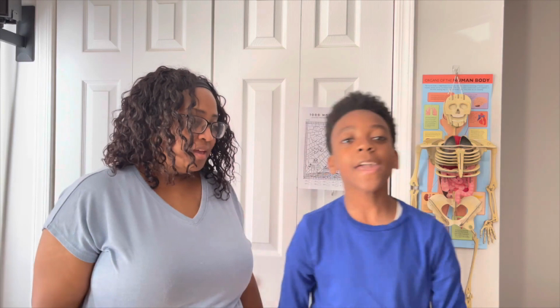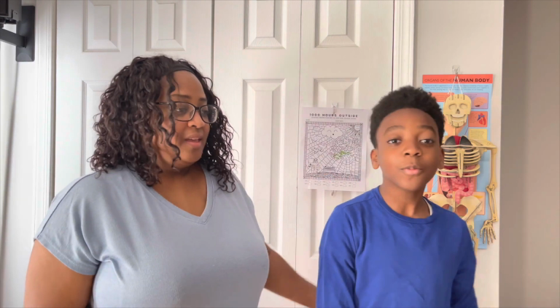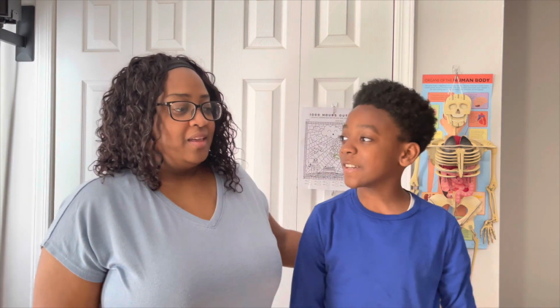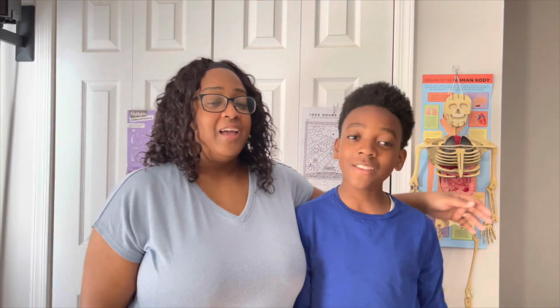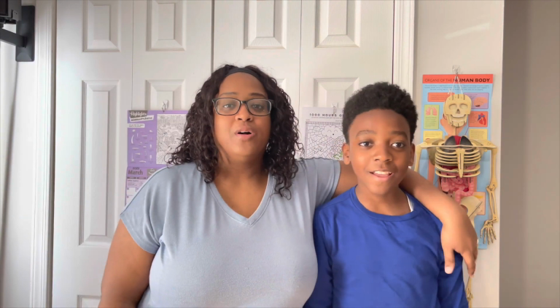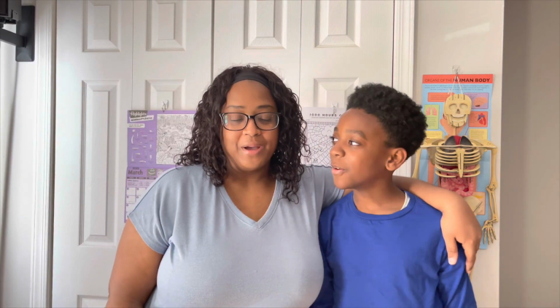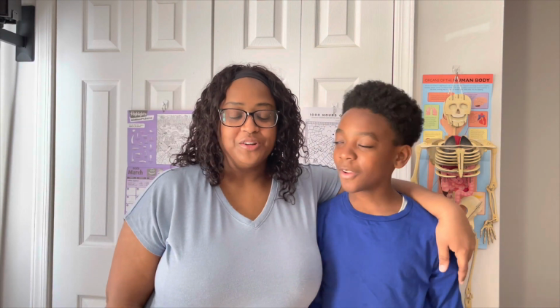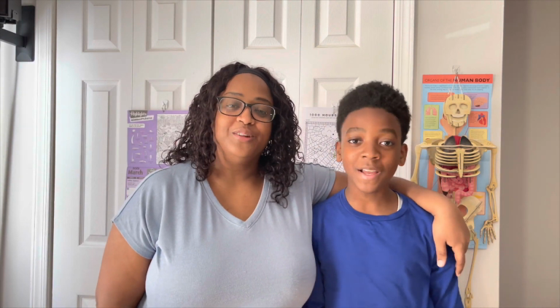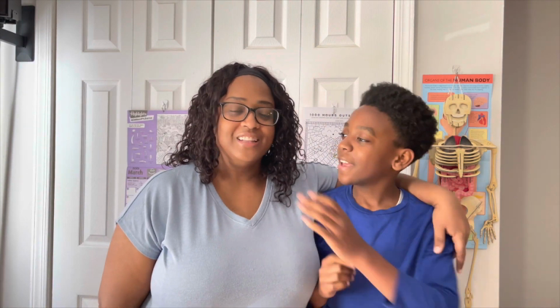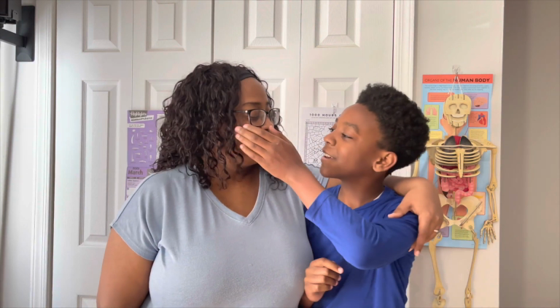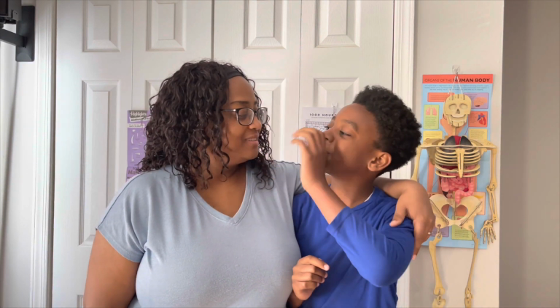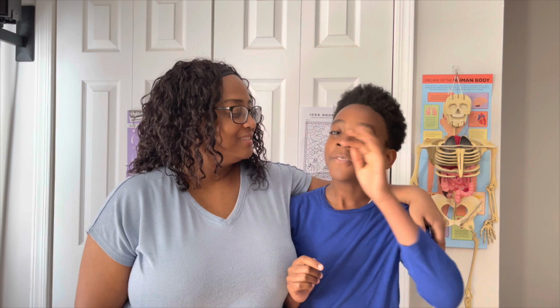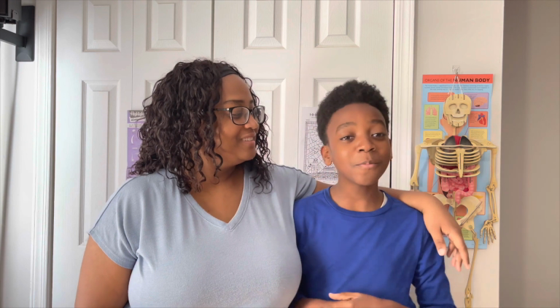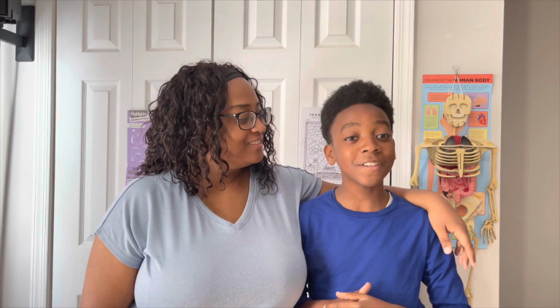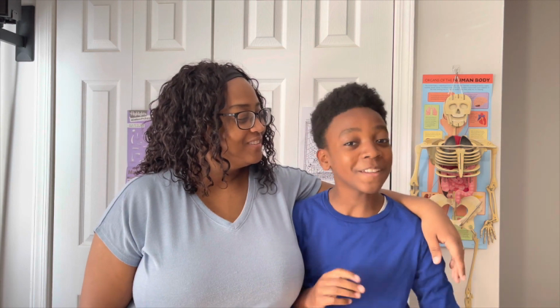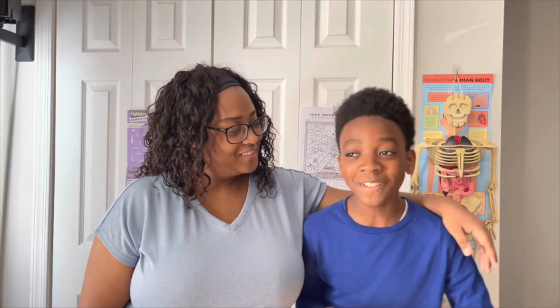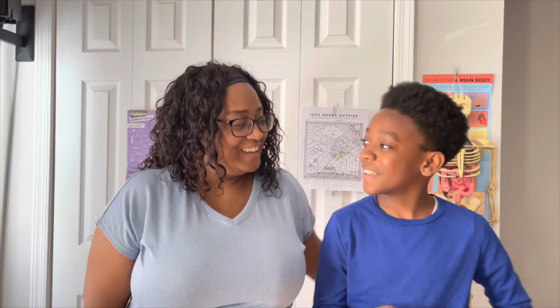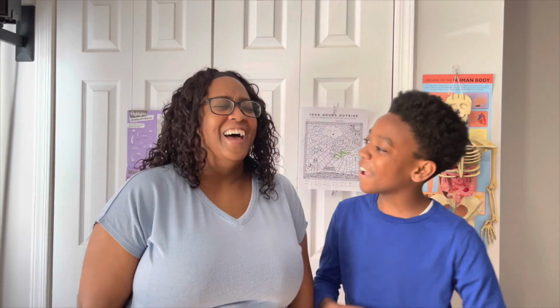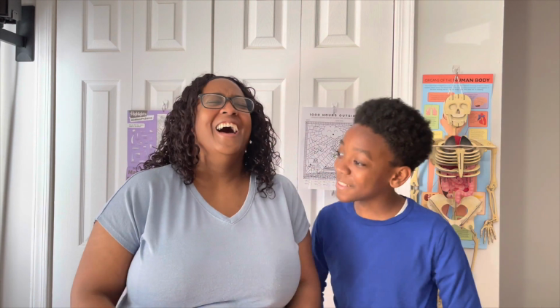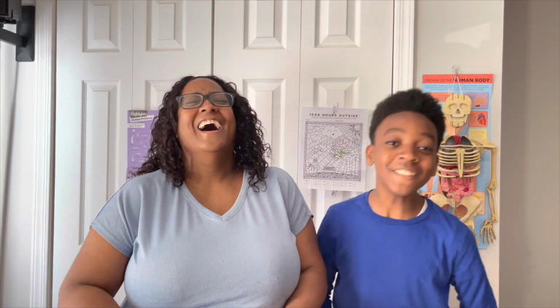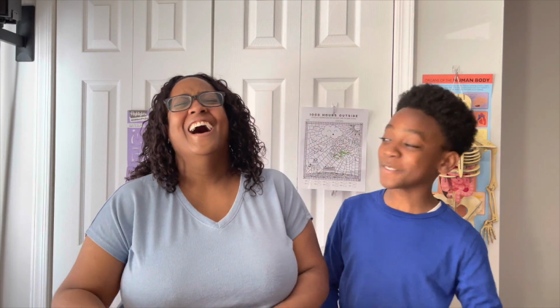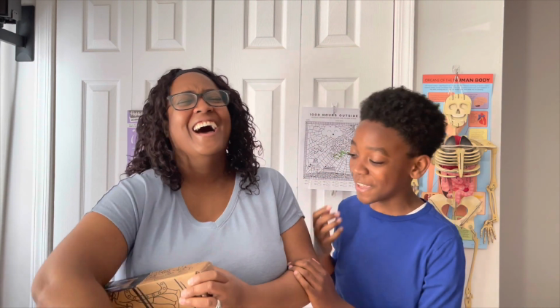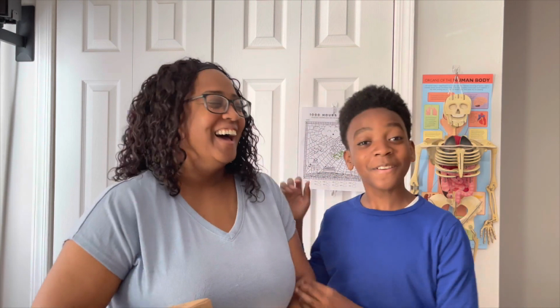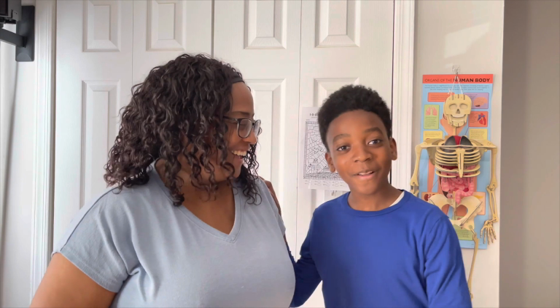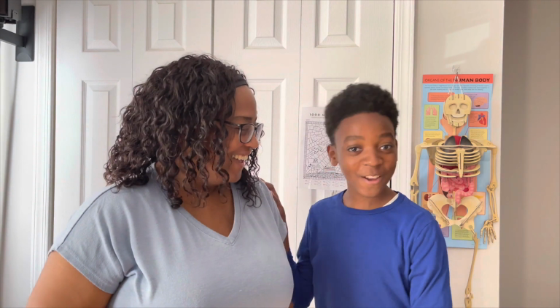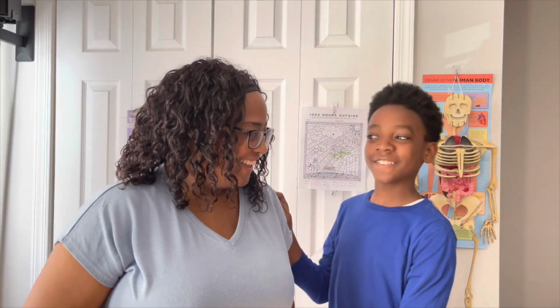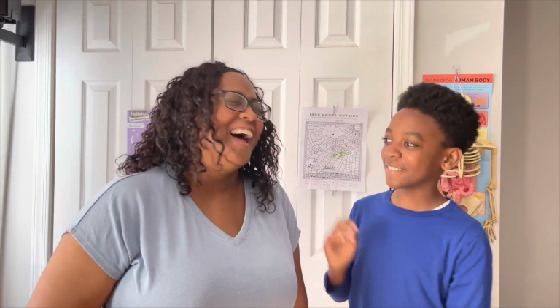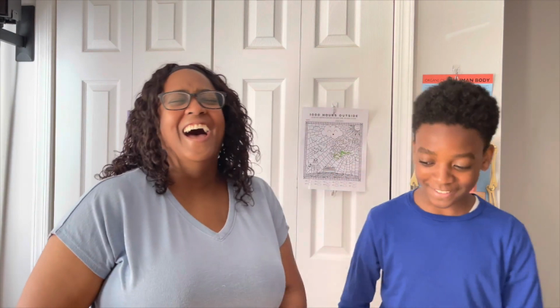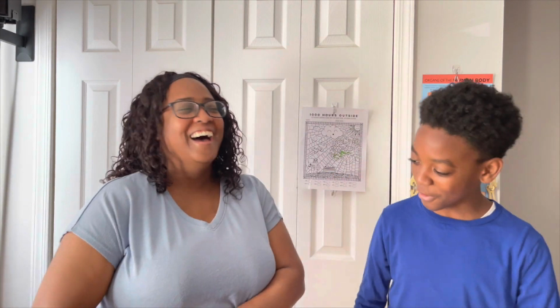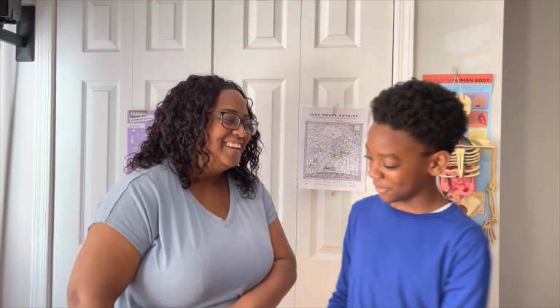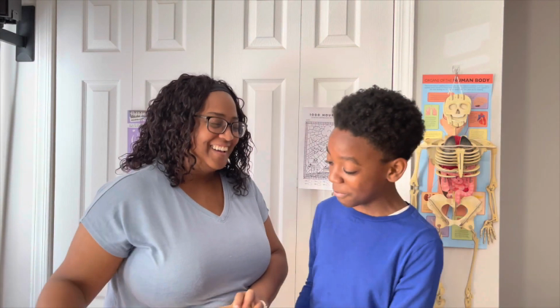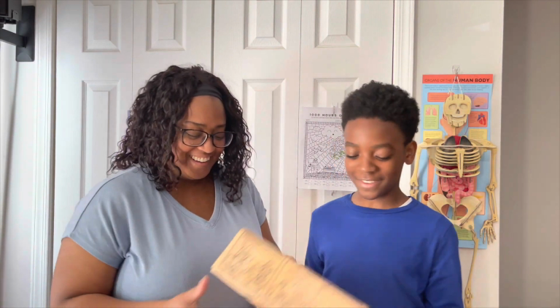Hey guys, welcome to my channel, Ladles and Lily. I'm Caleb and this is my special guest Francis, and today we're gonna do some unboxings.